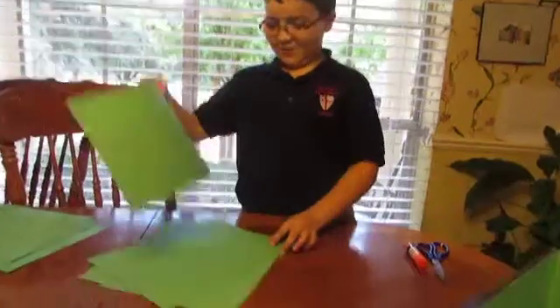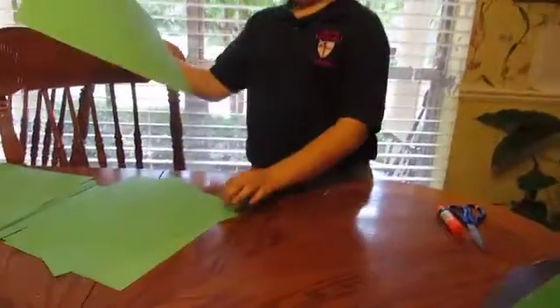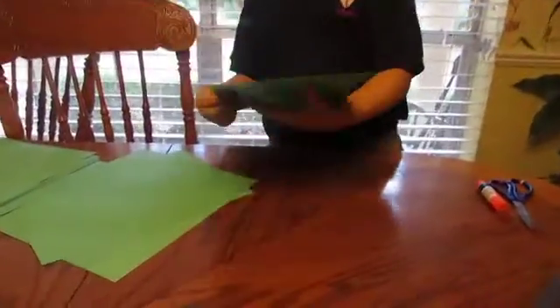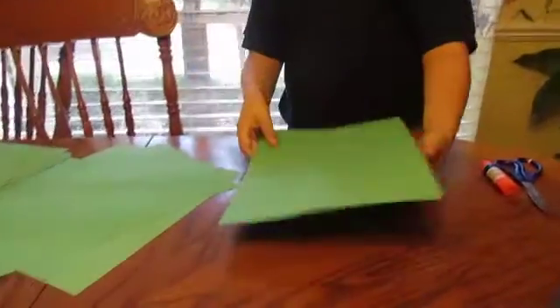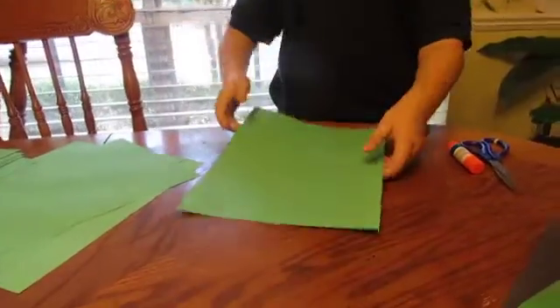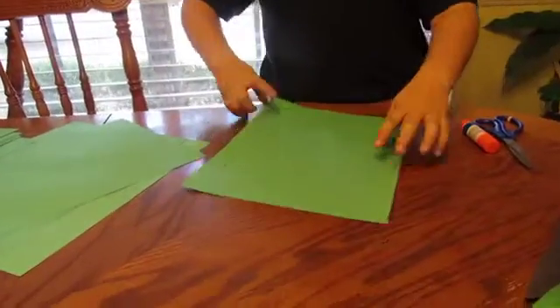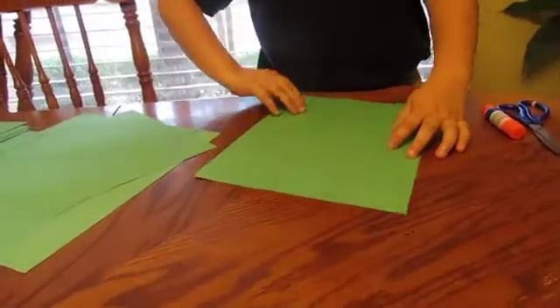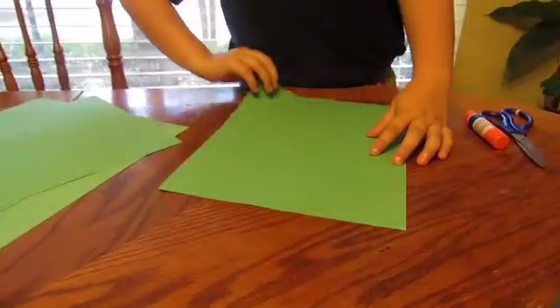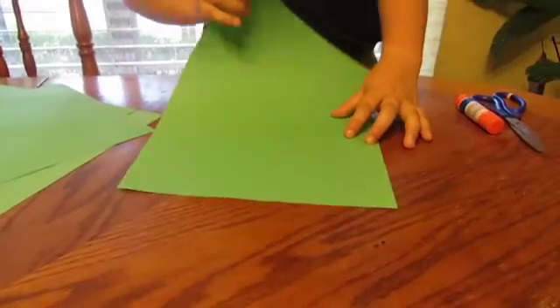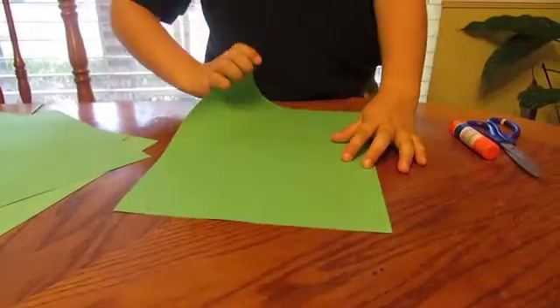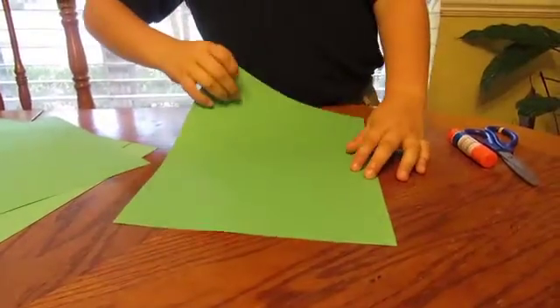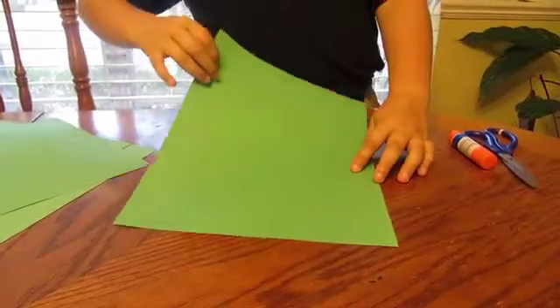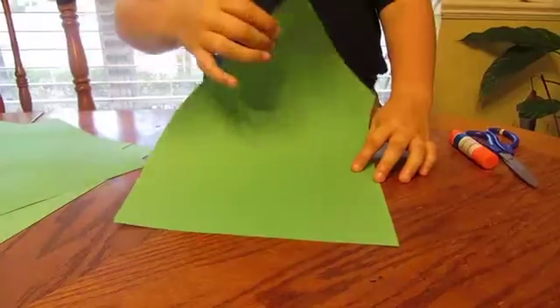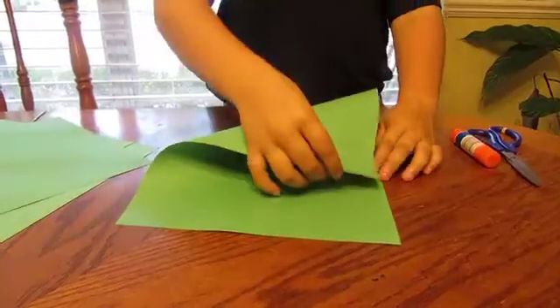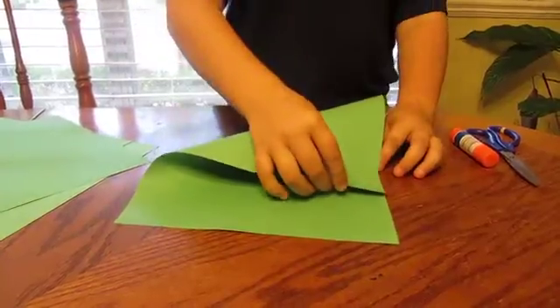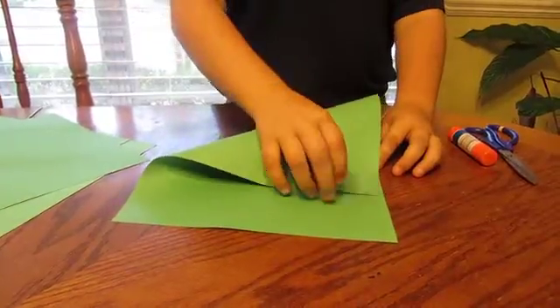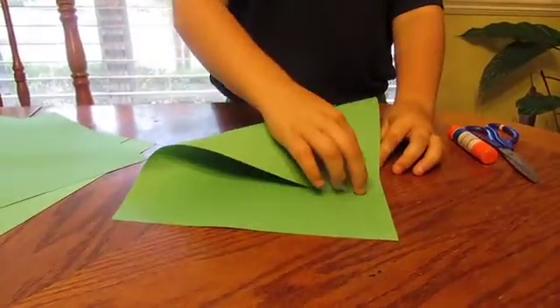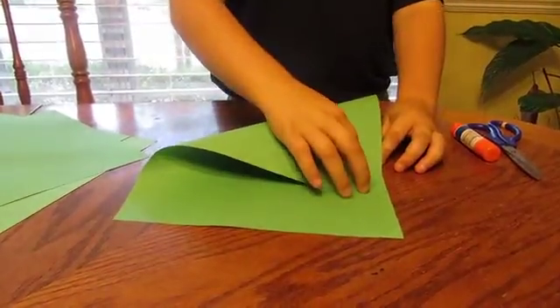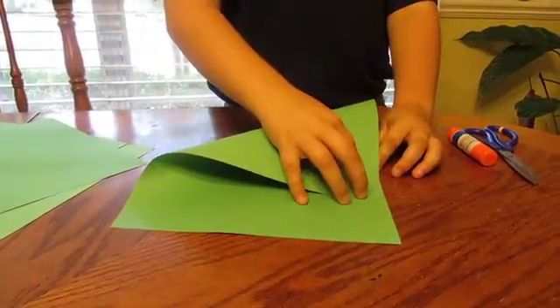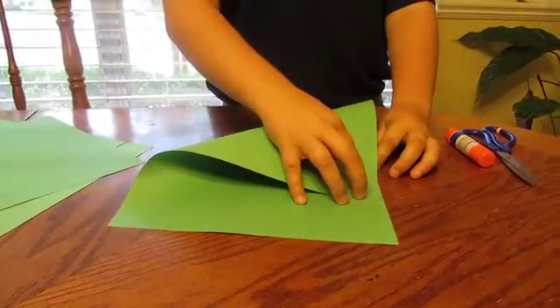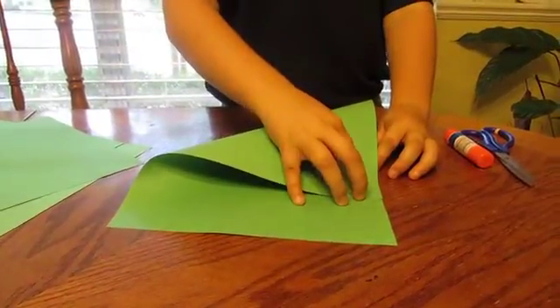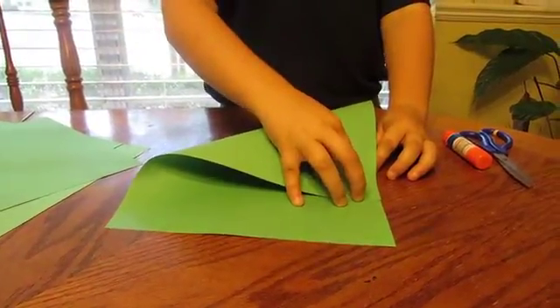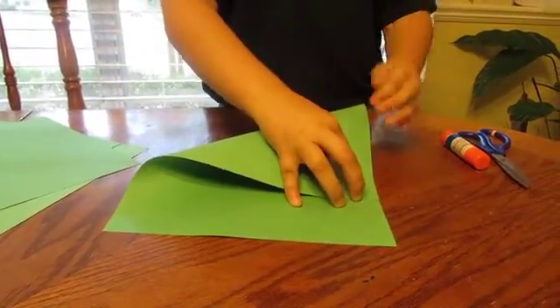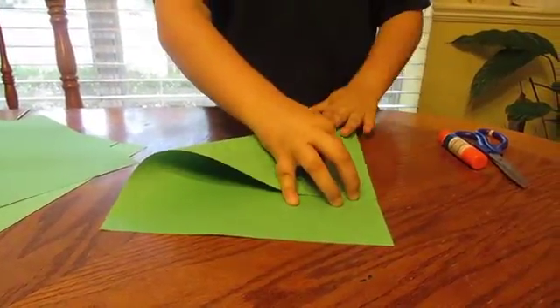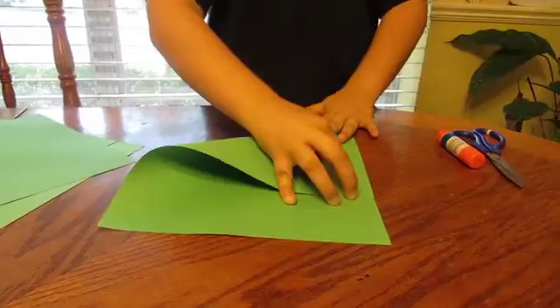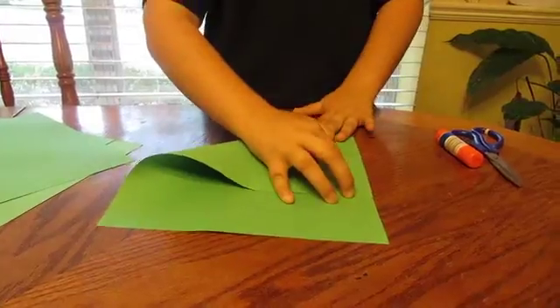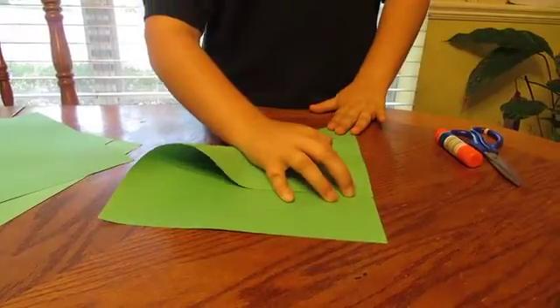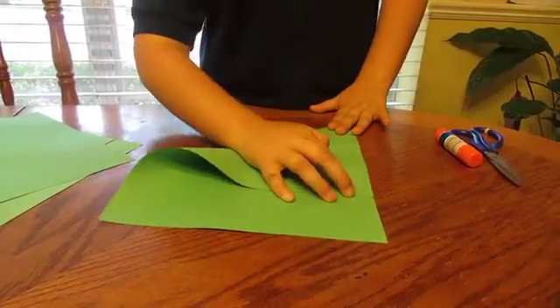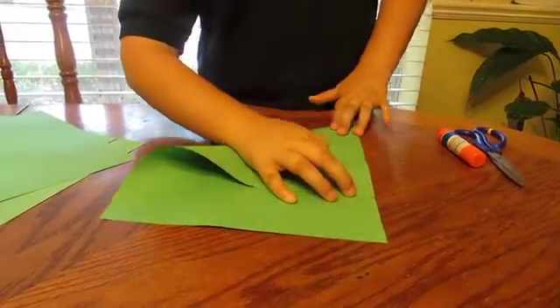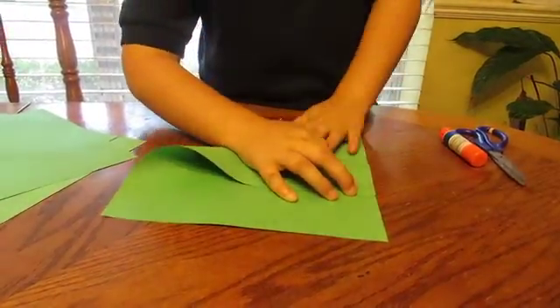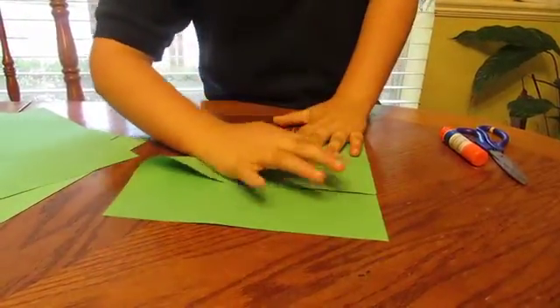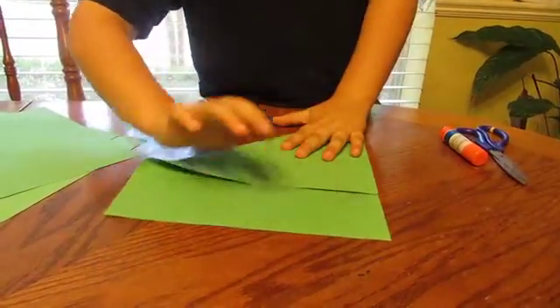First, you will take a piece of construction paper and fold it like that. You will need a flat surface to fold it because you don't want it to be bent.